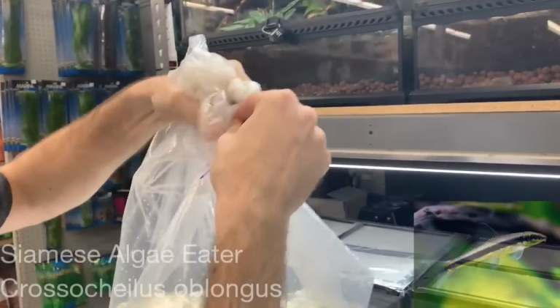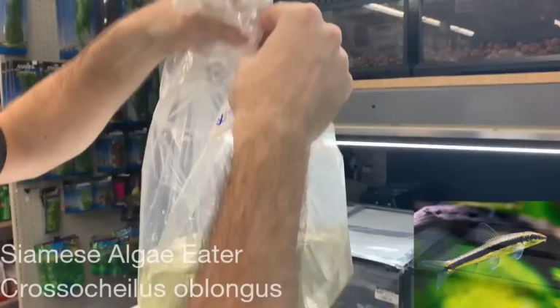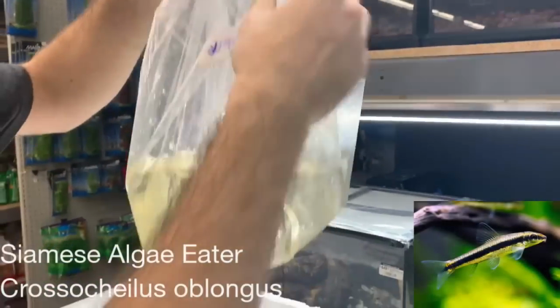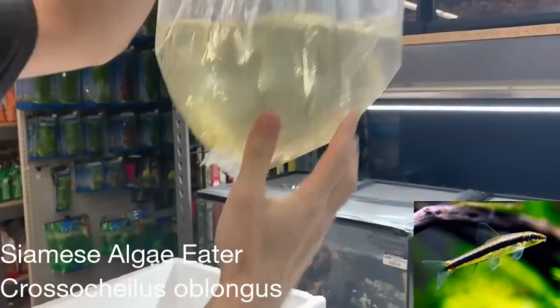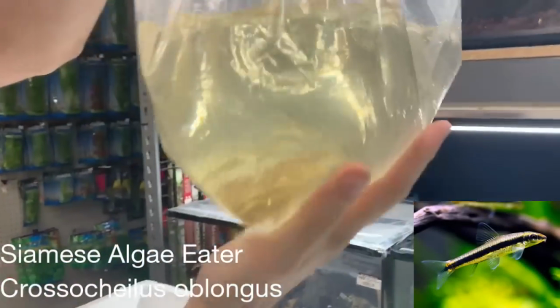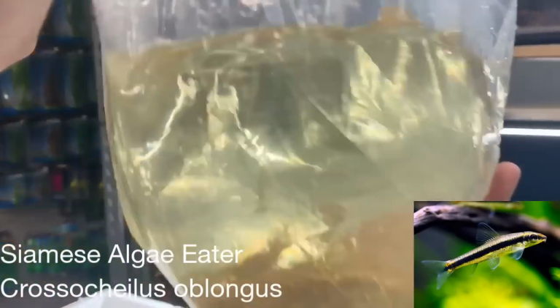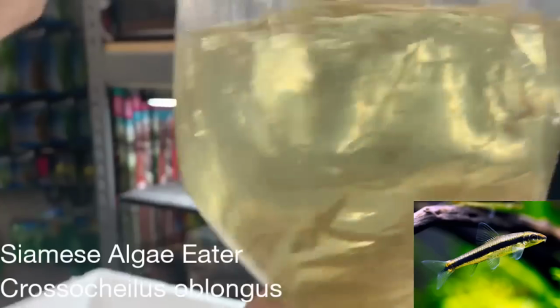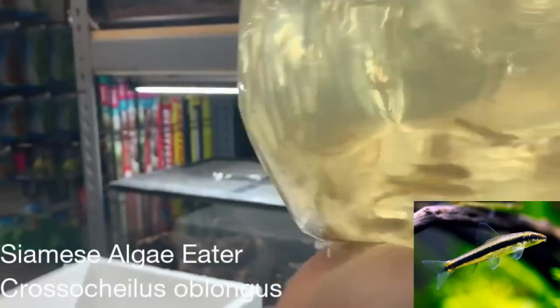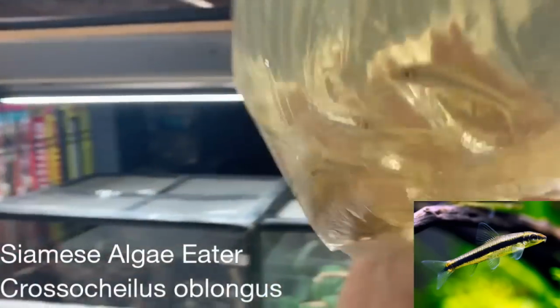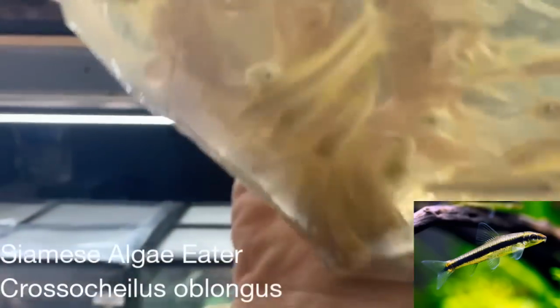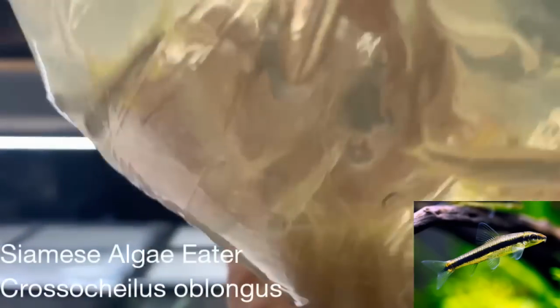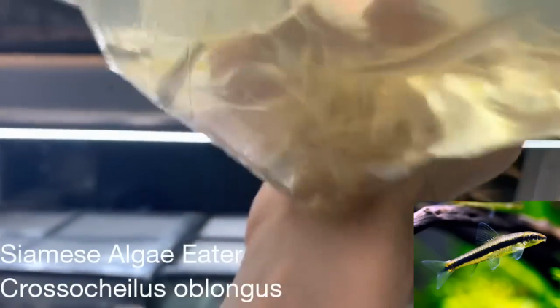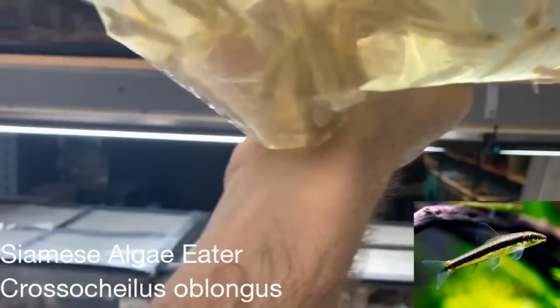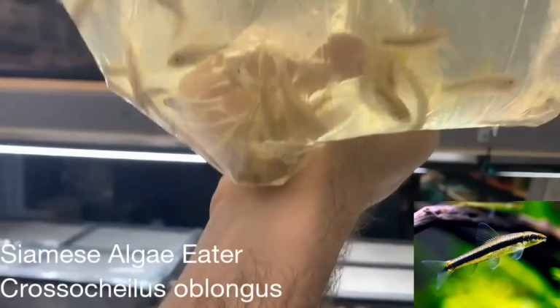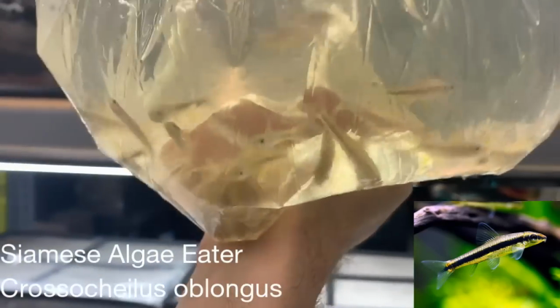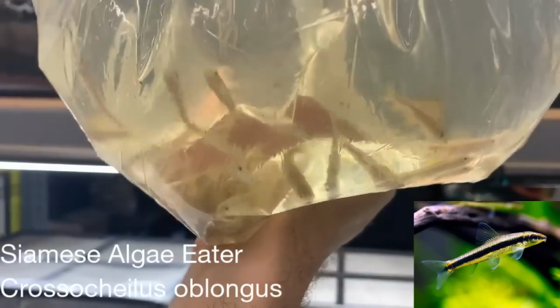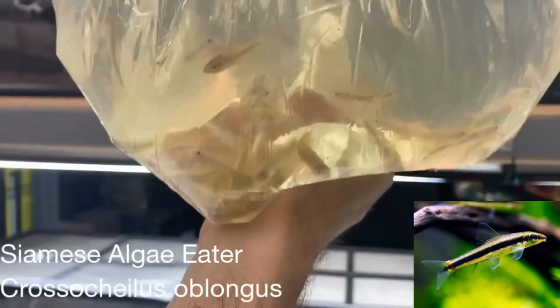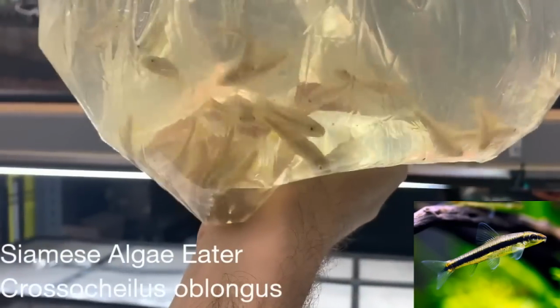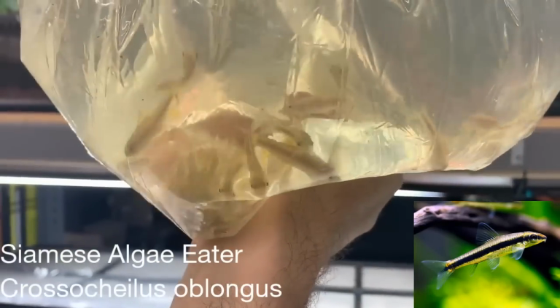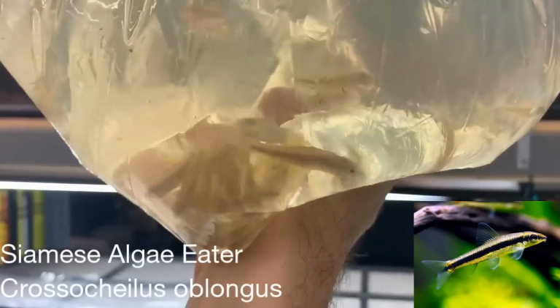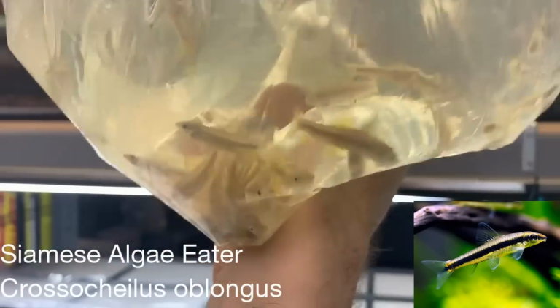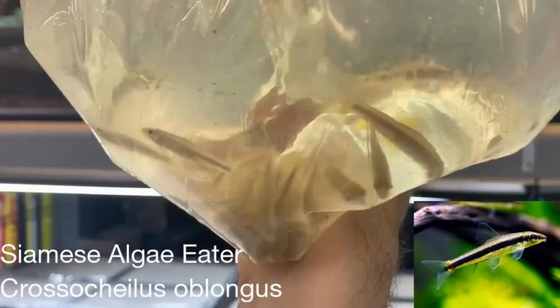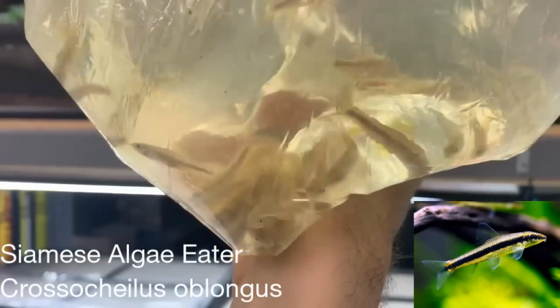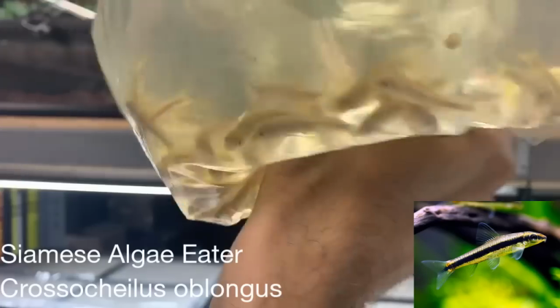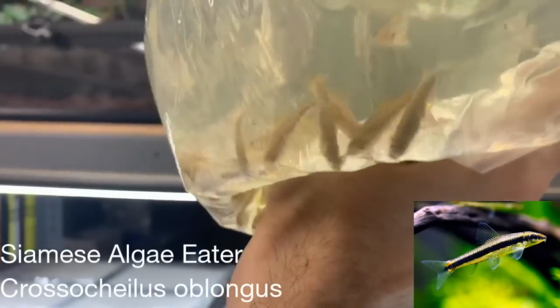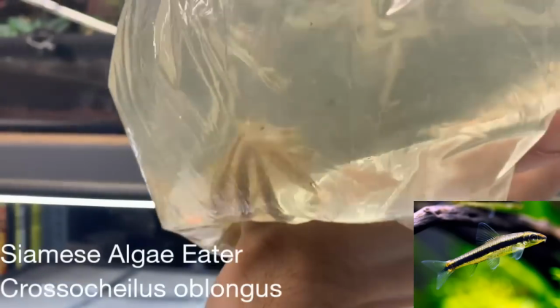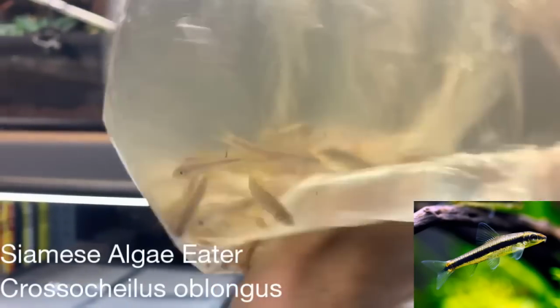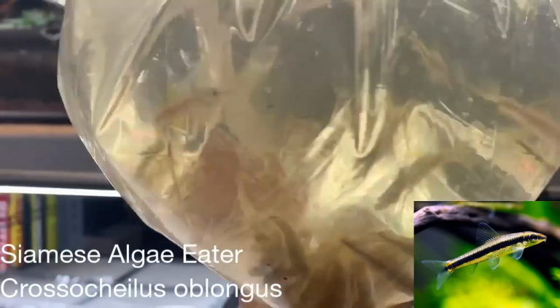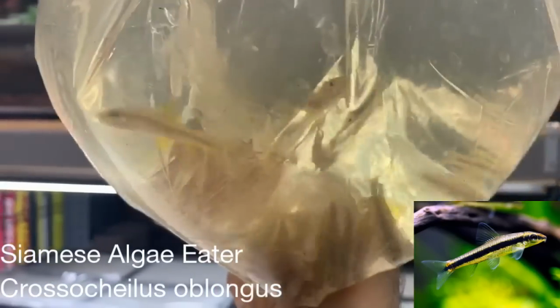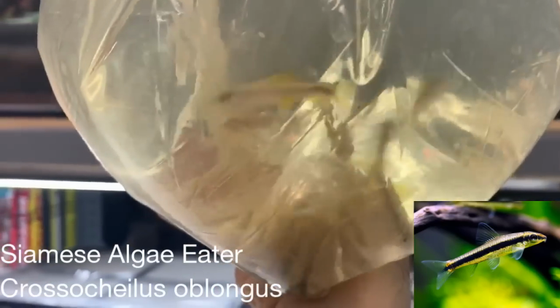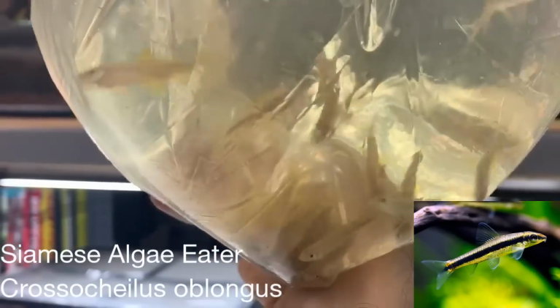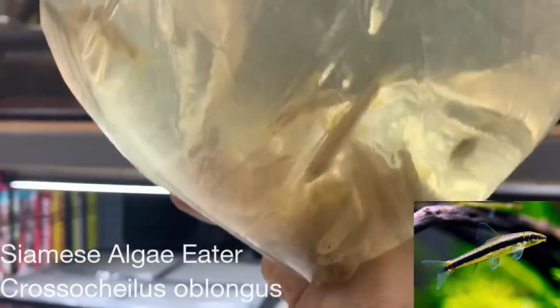These are flying foxes. They're usually mistaken for the Siamese algae eaters — they are different, but they do still eat green algae. We got about 40 of them in there.